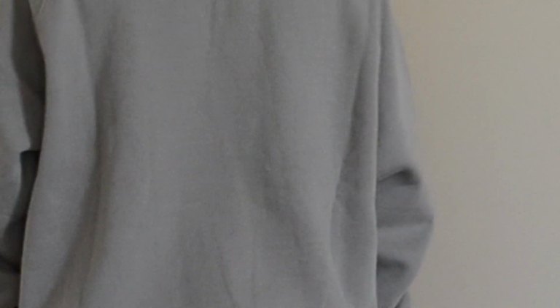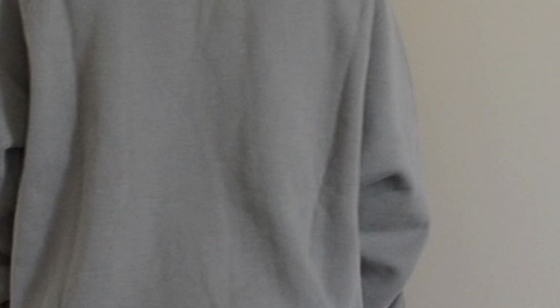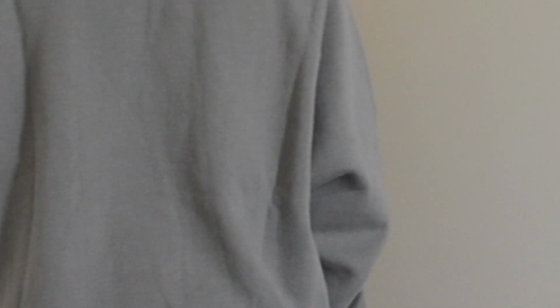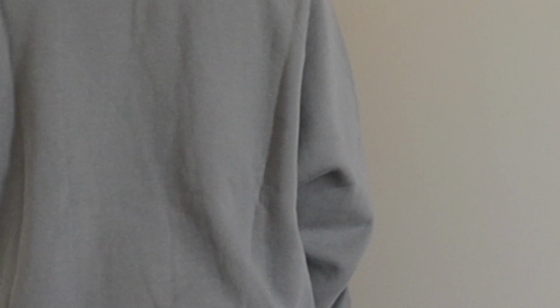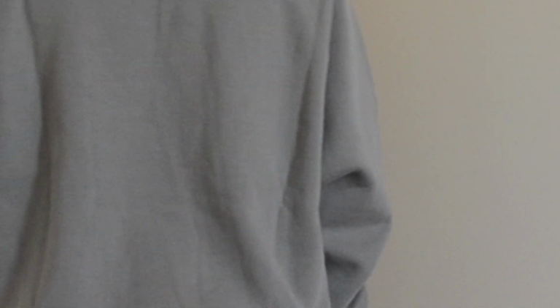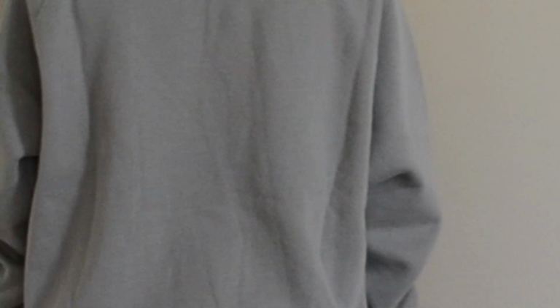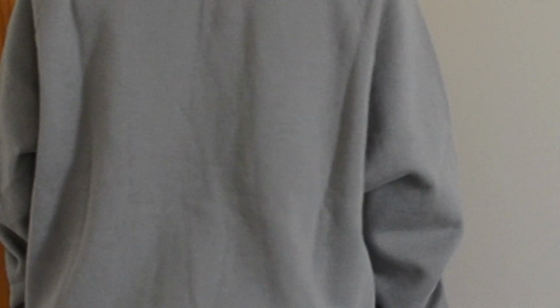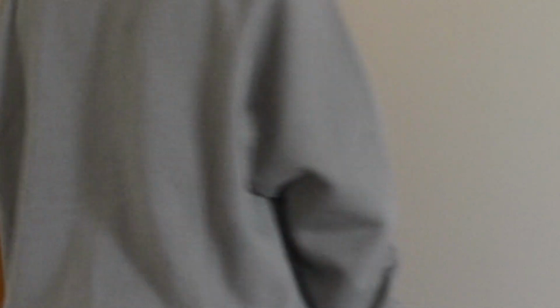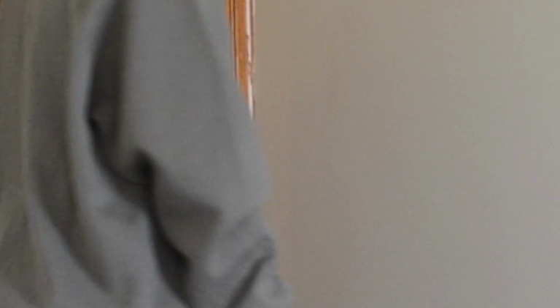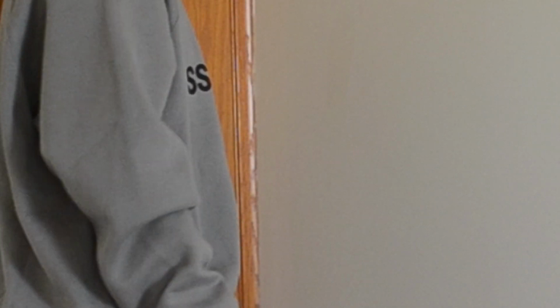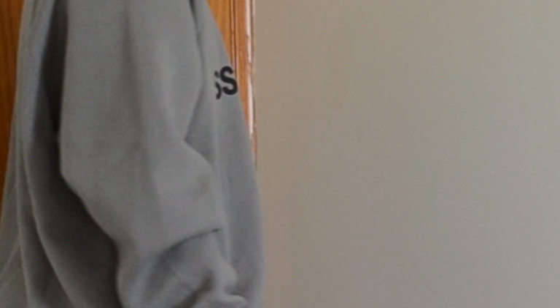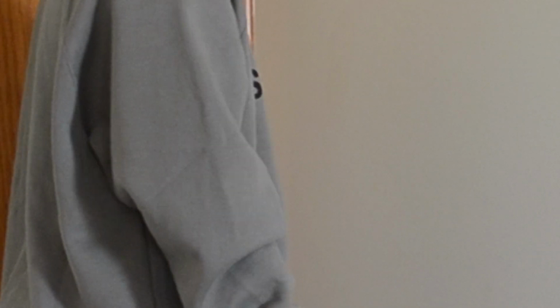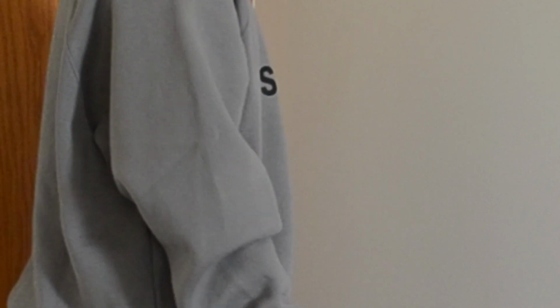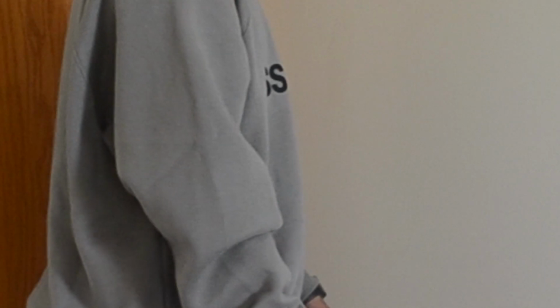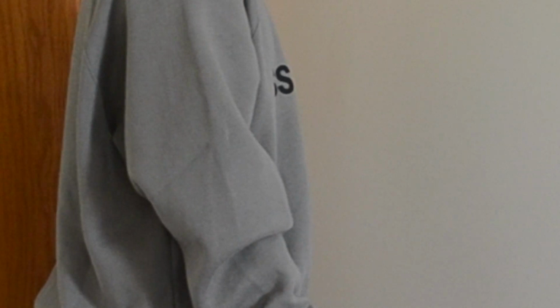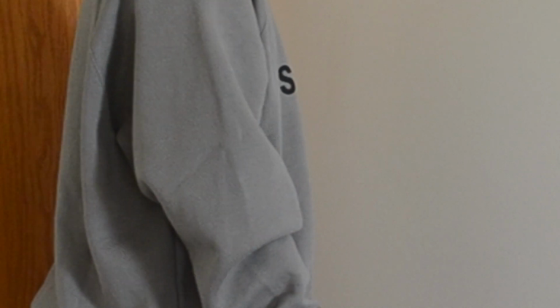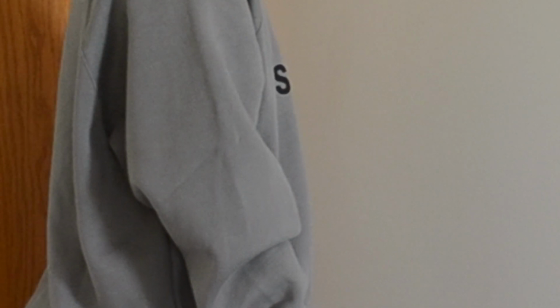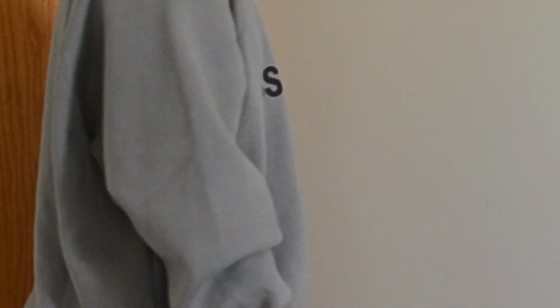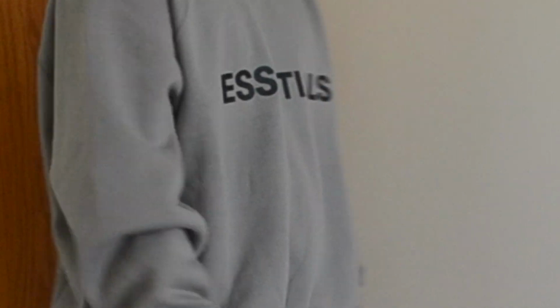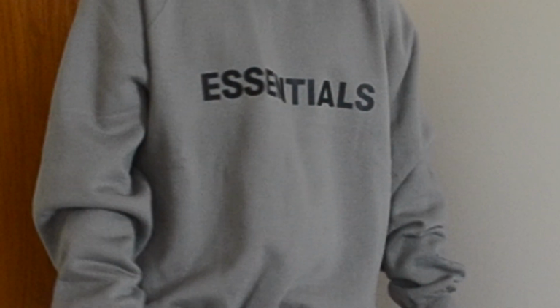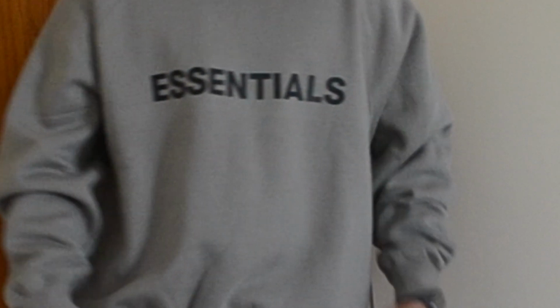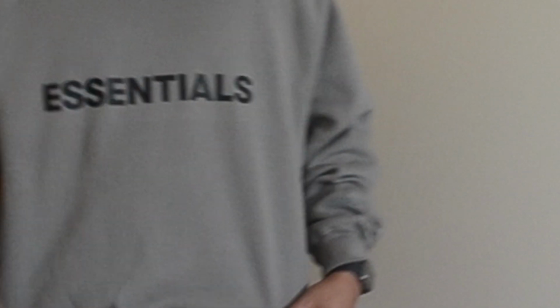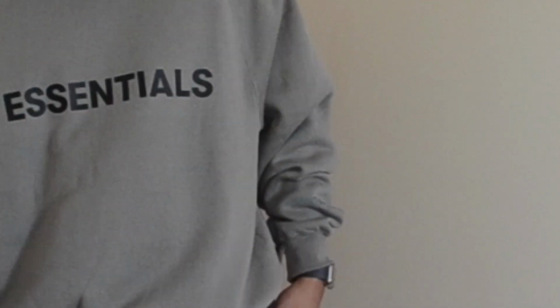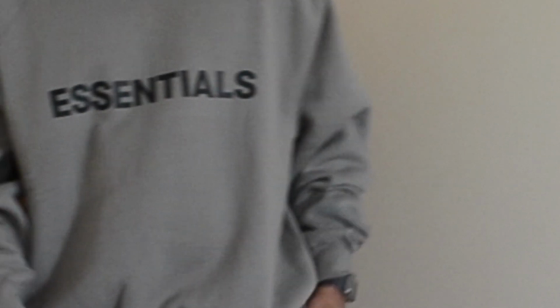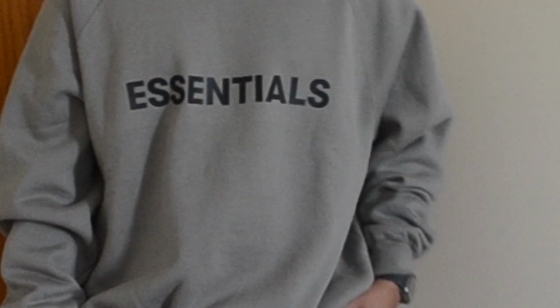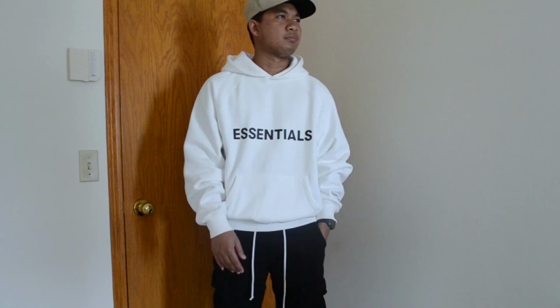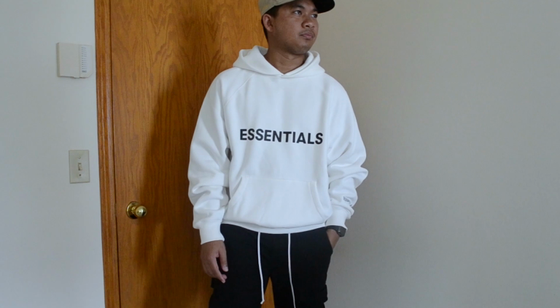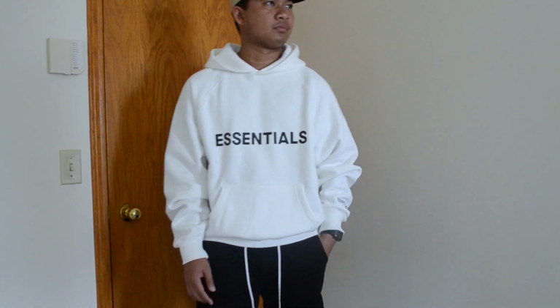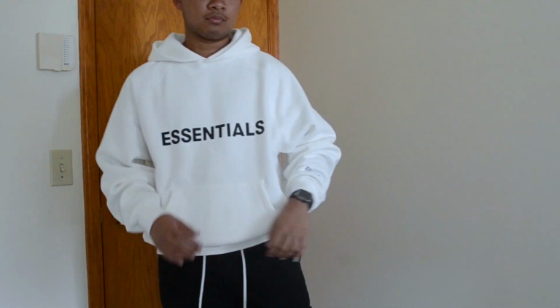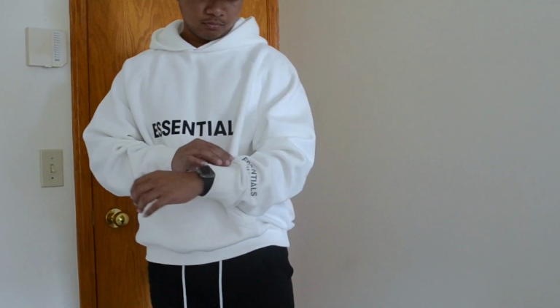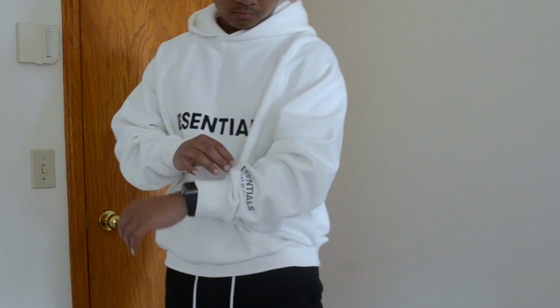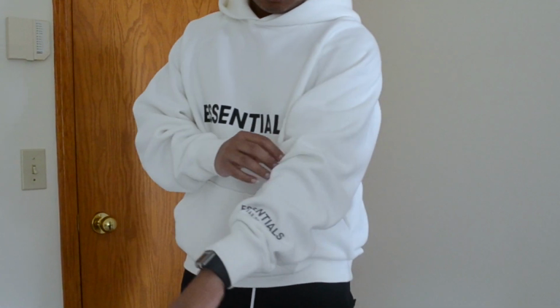My final say about this item is that they are worth copping. I love this hoodie and crewneck so much that I might probably be sleeping on these. The quality, fit, and overall feel of this hoodie is worth a cop.